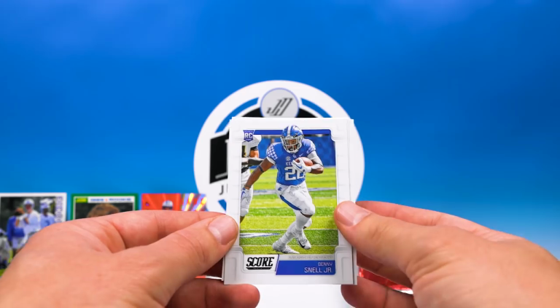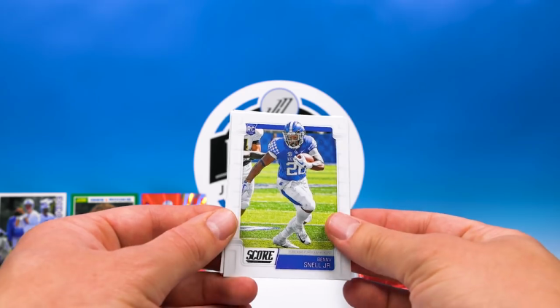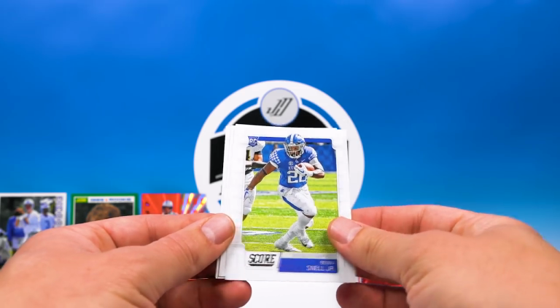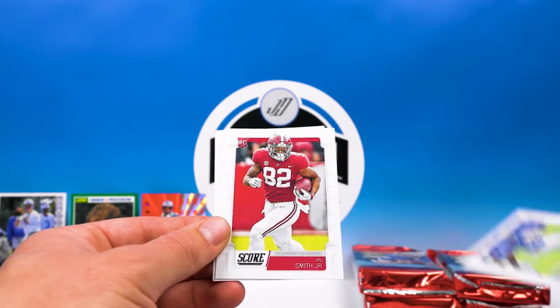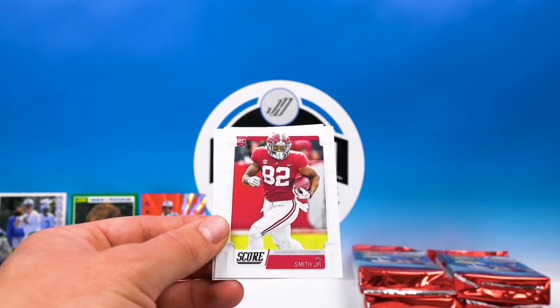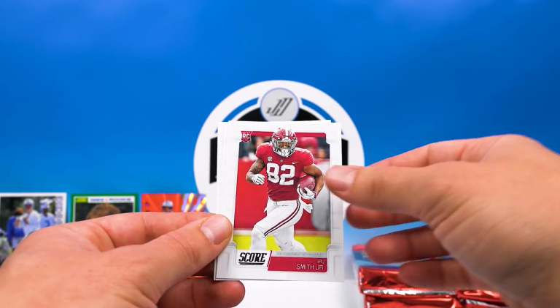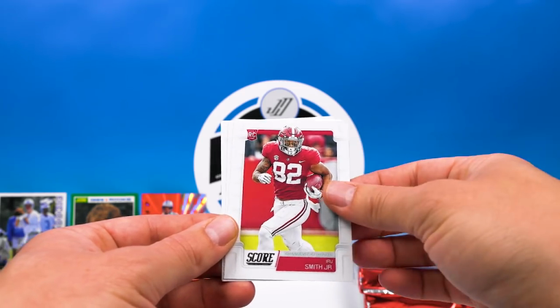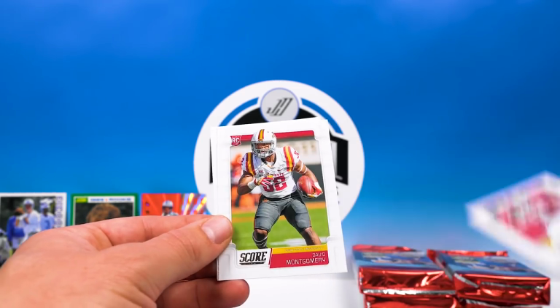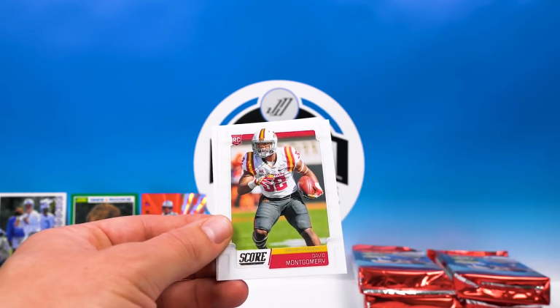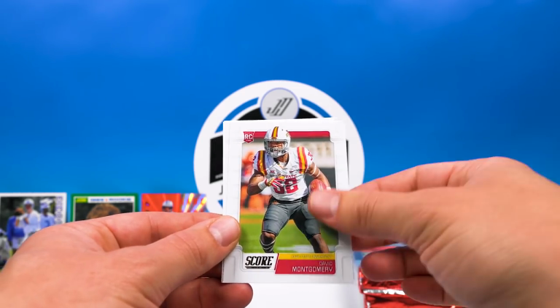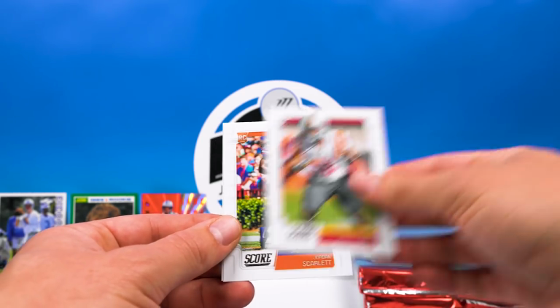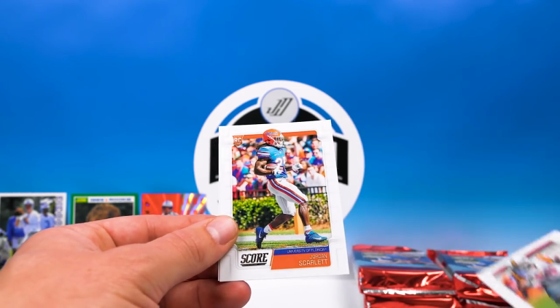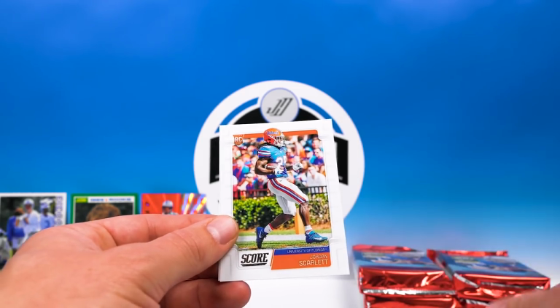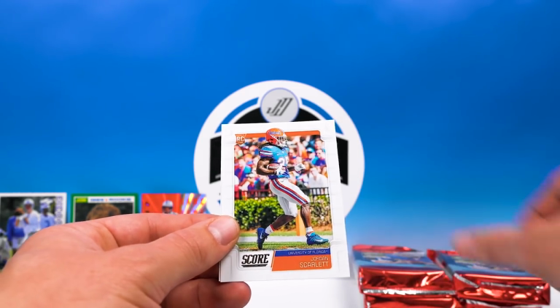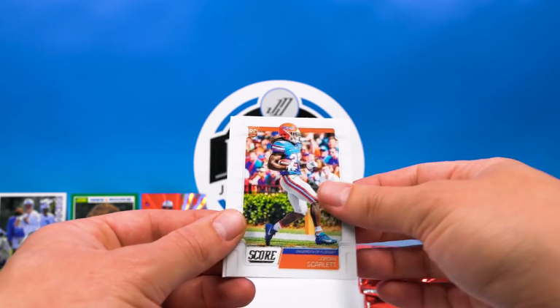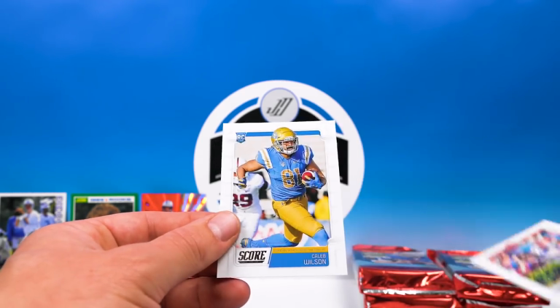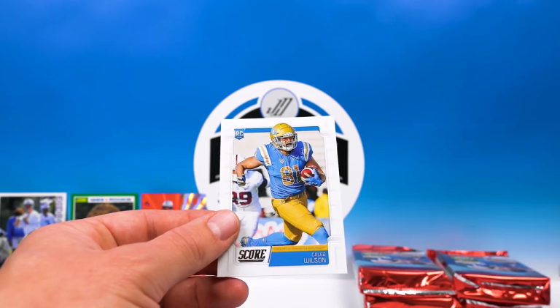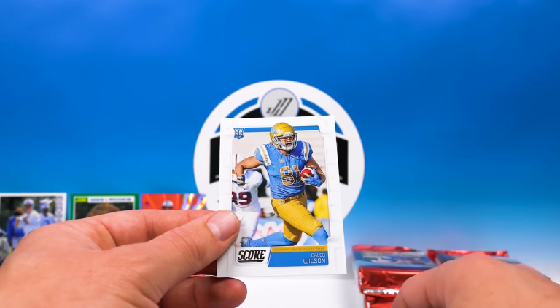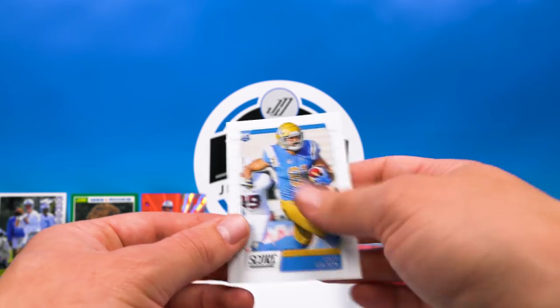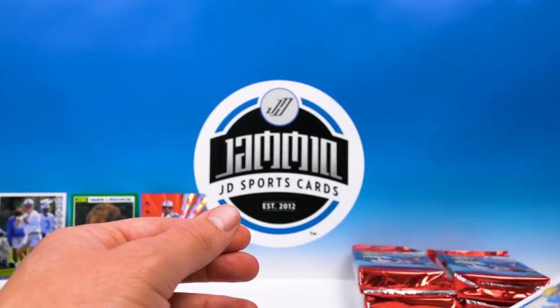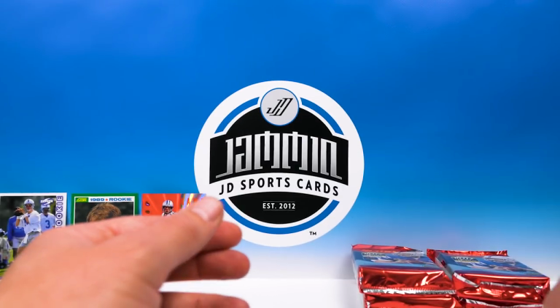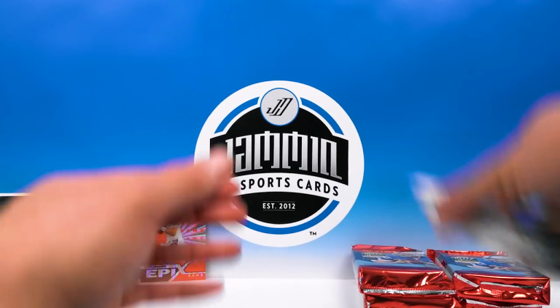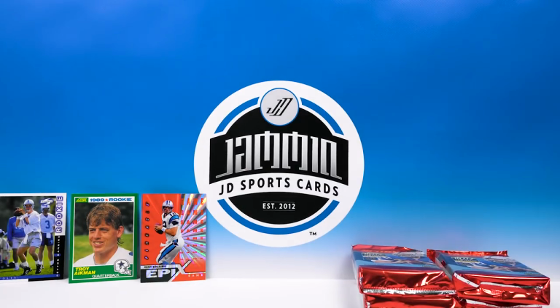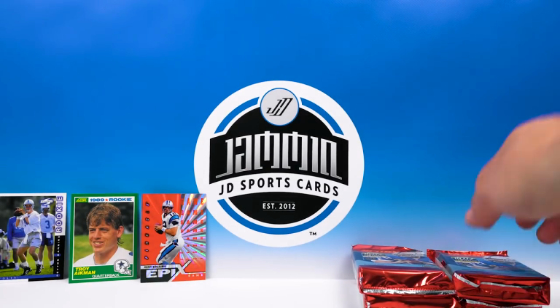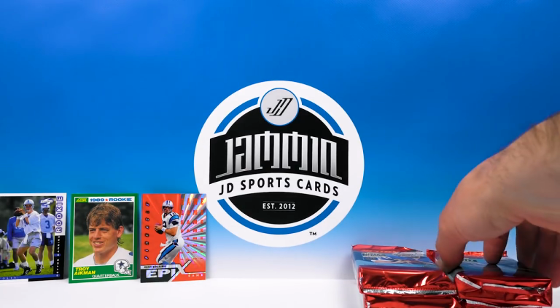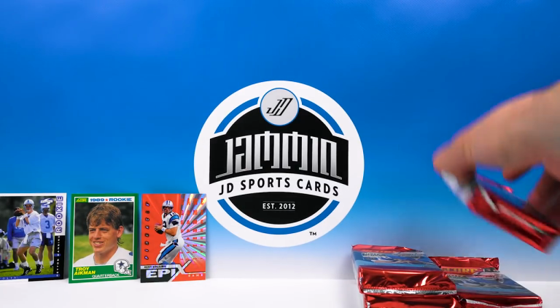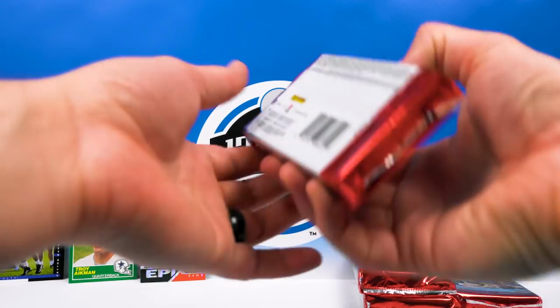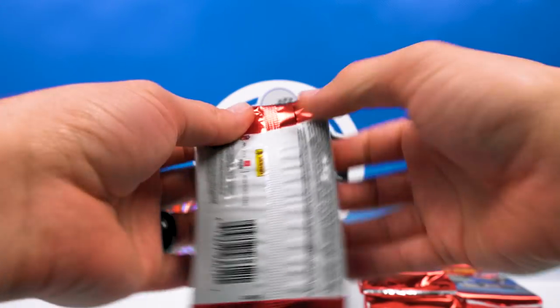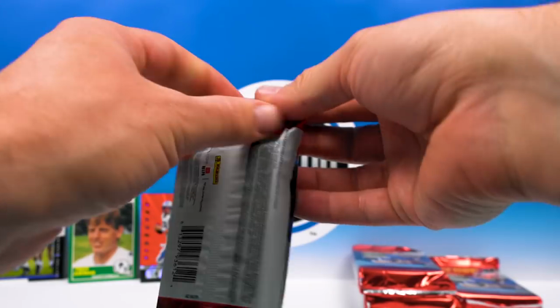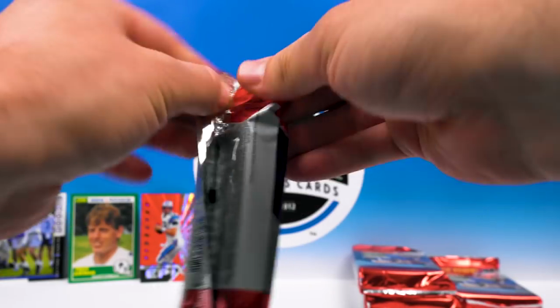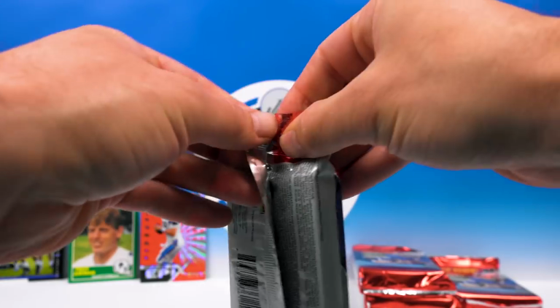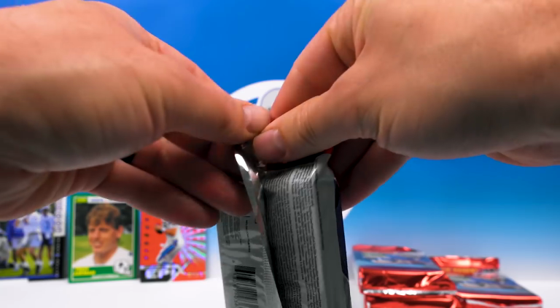Benny Snell, Irv Smith, David Montgomery, Jordan Scarlett, and Caleb Wilson. All right, we only have four packs left in the forever break — we are getting there.